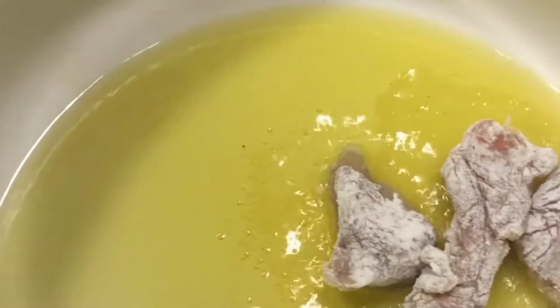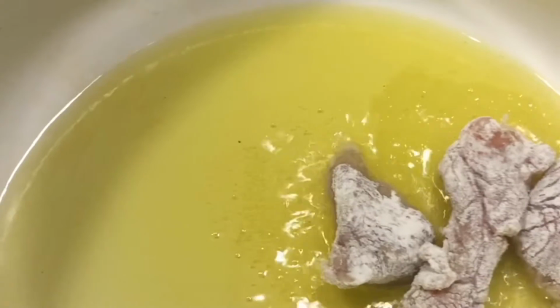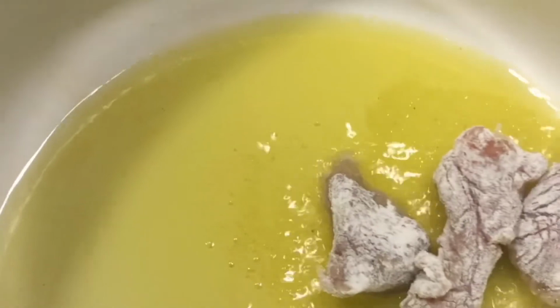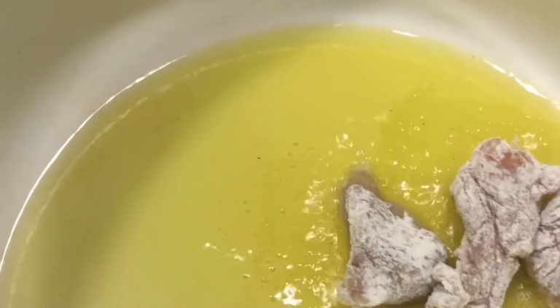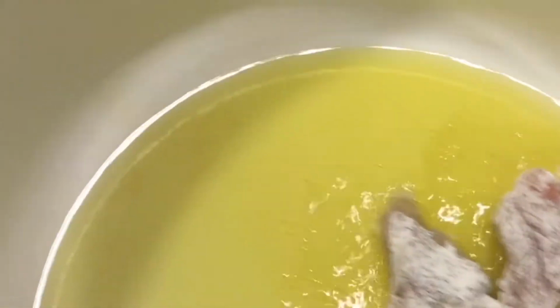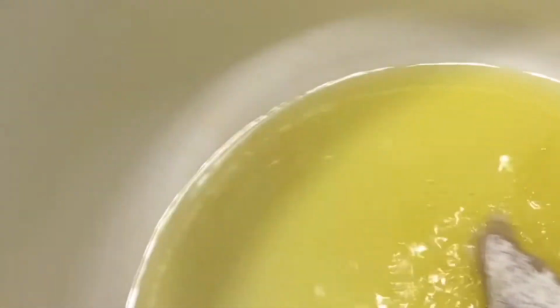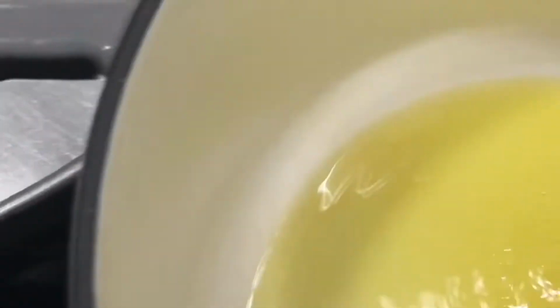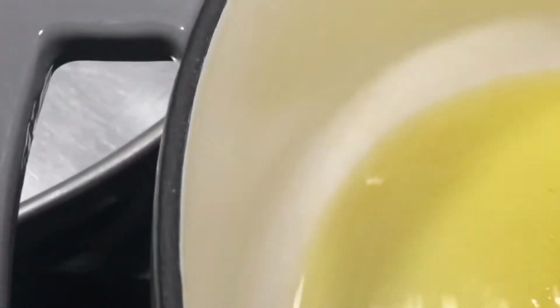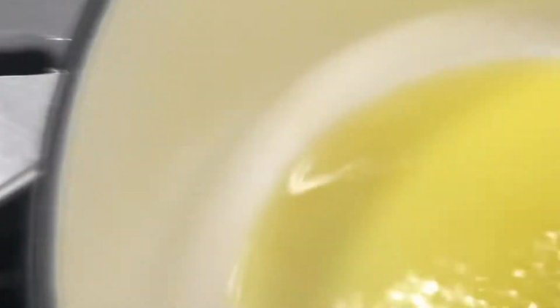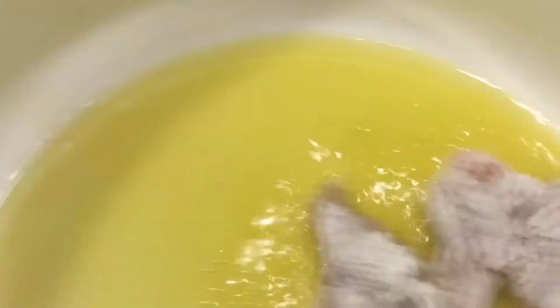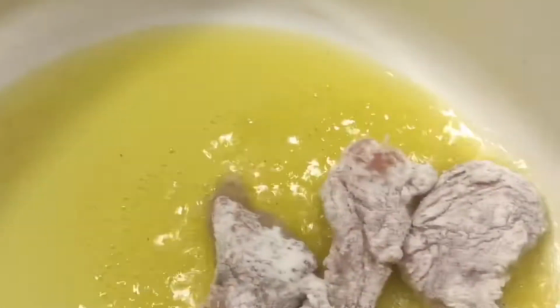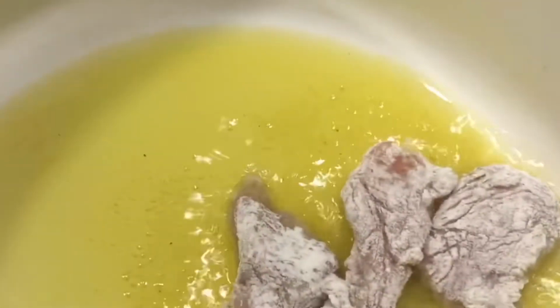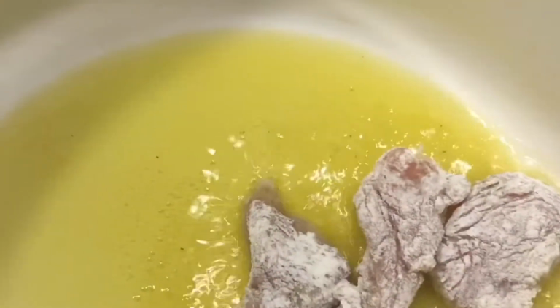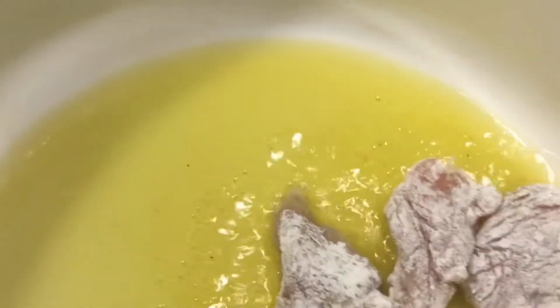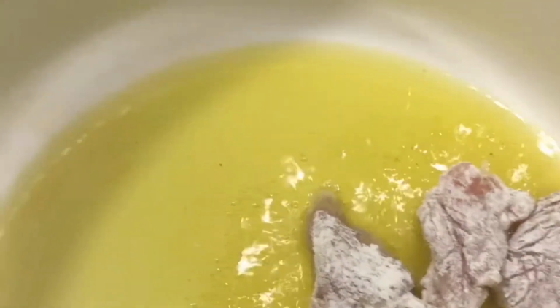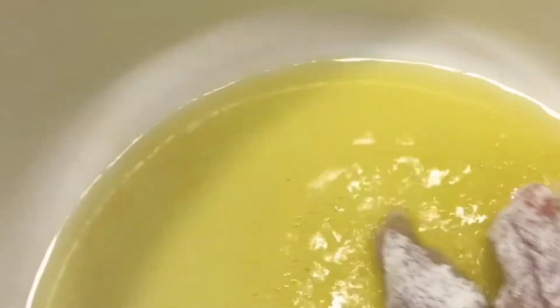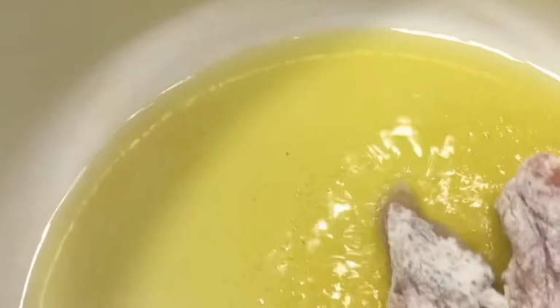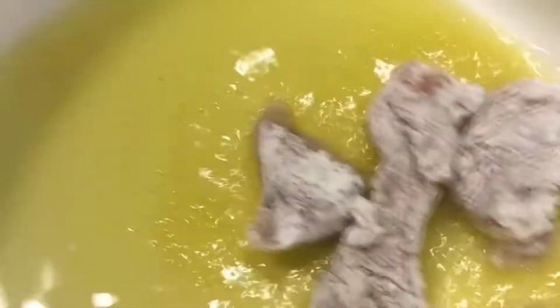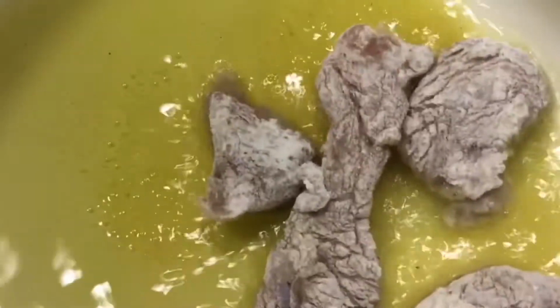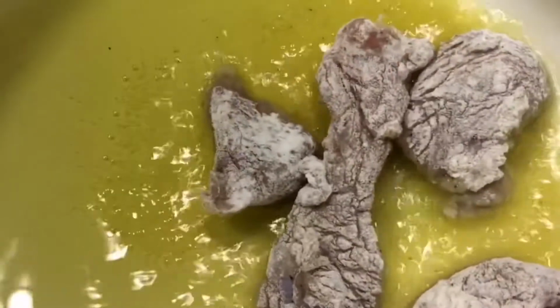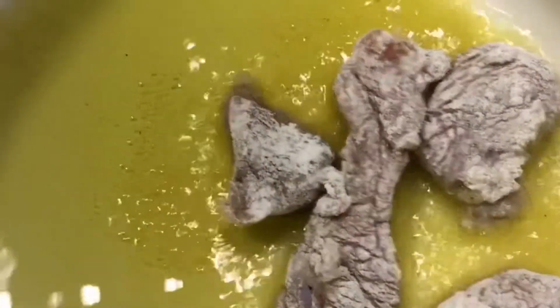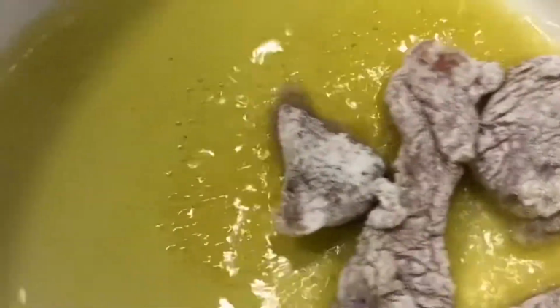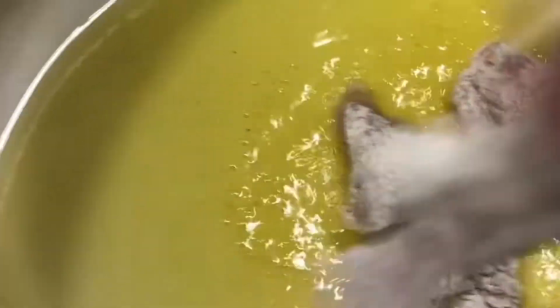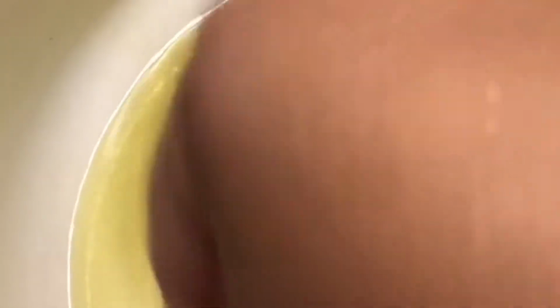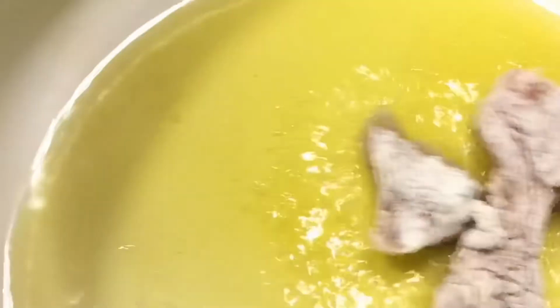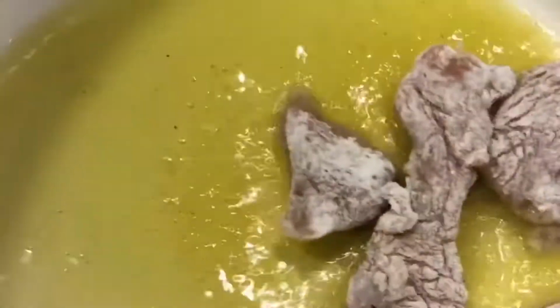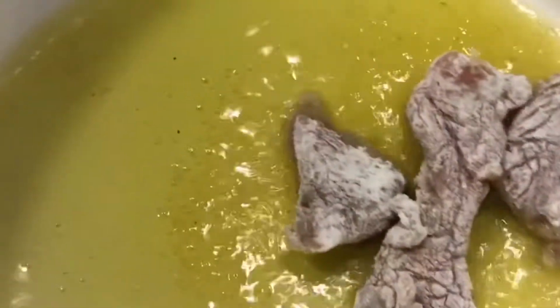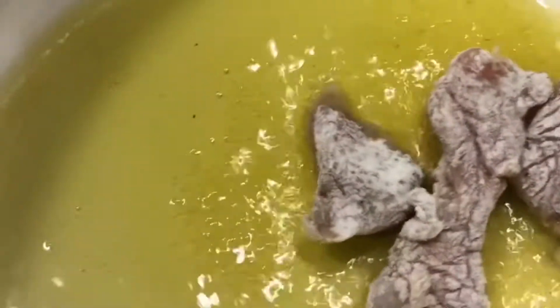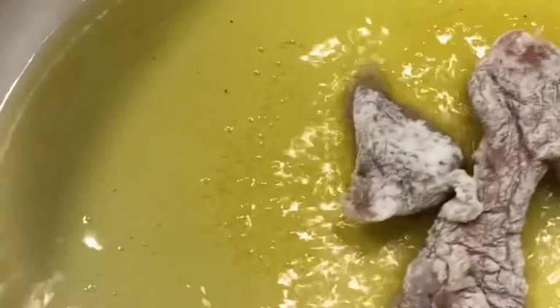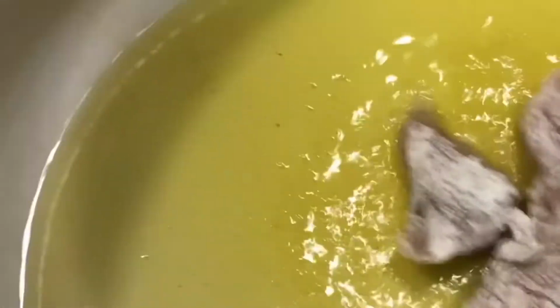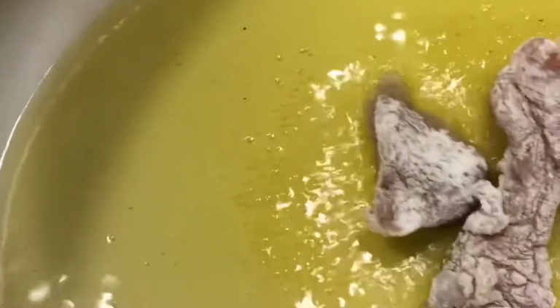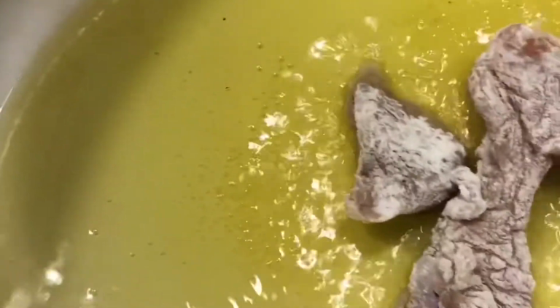Fold the meat and sauté them so they're nicely browned. You can put any excess oil from the meat back into the pan and mix it in.